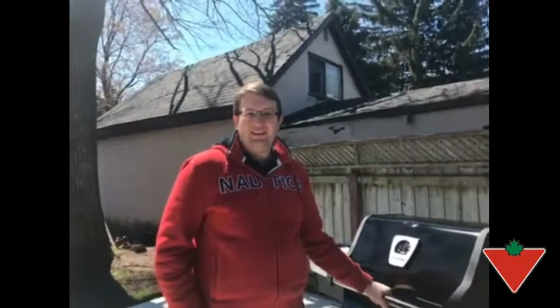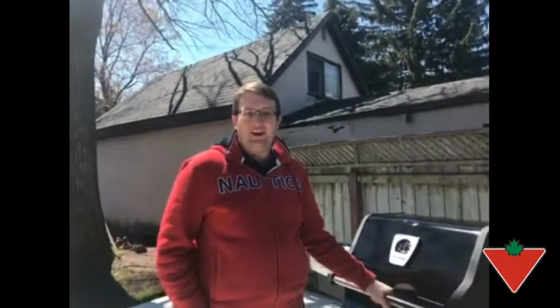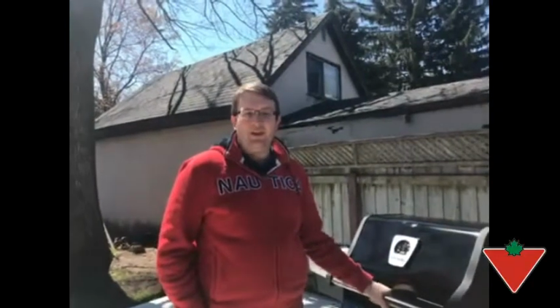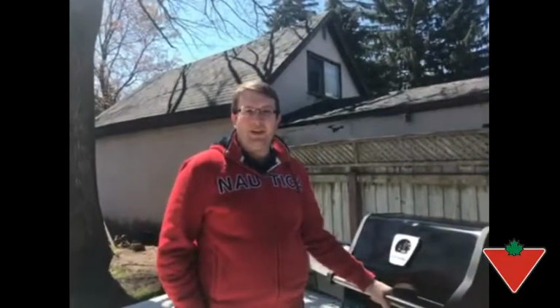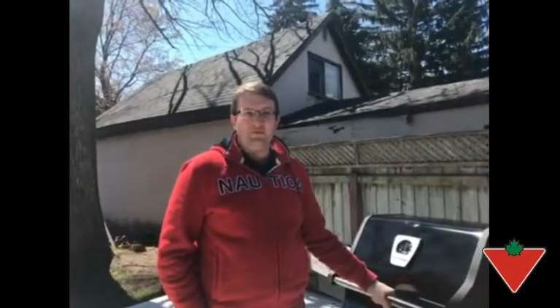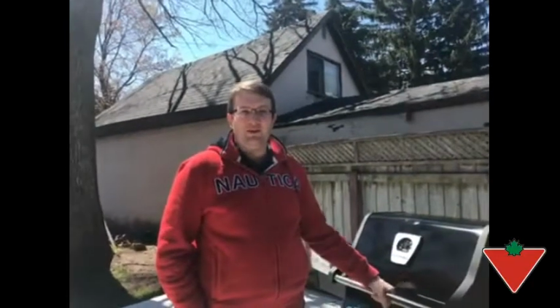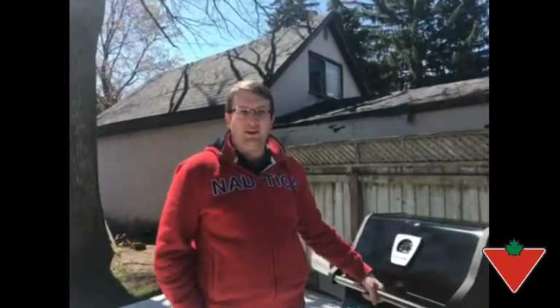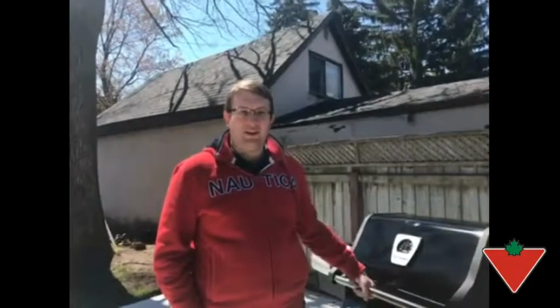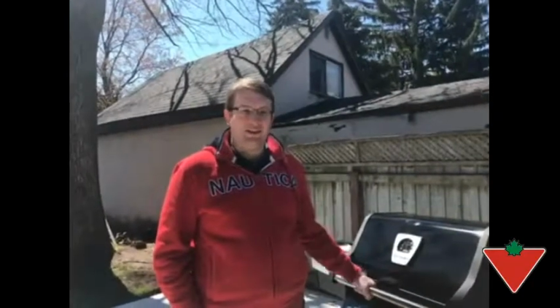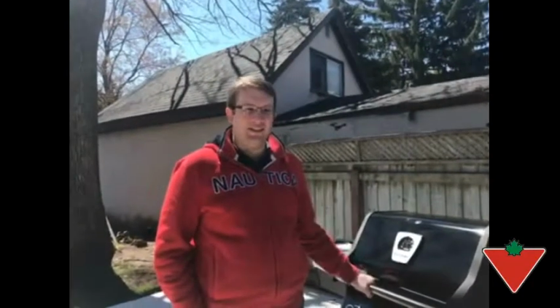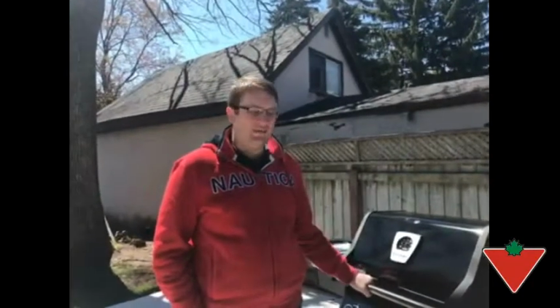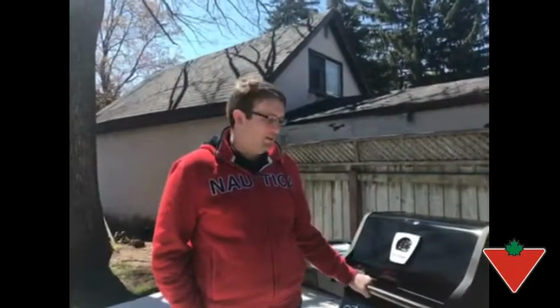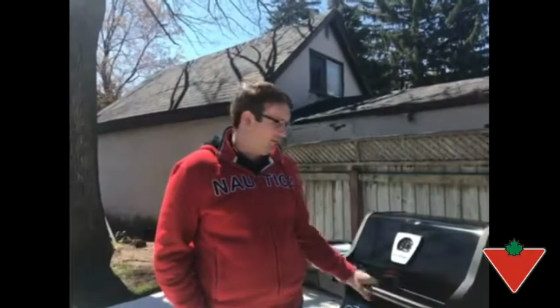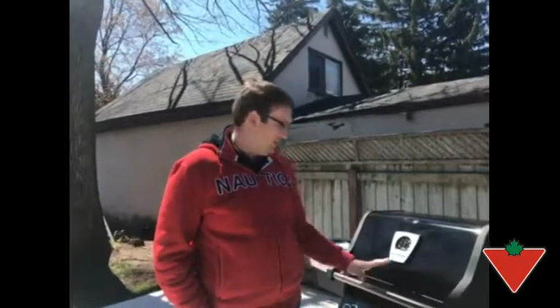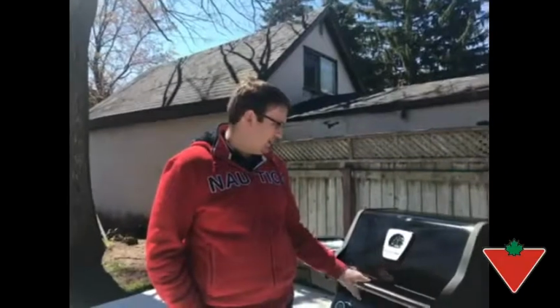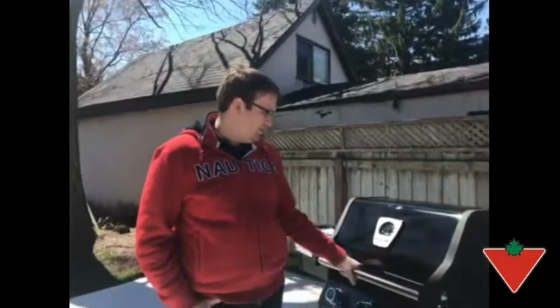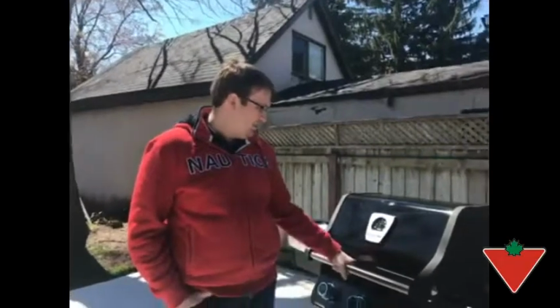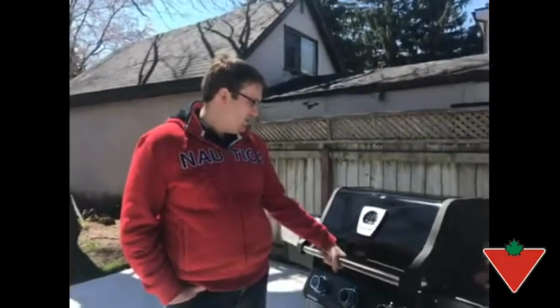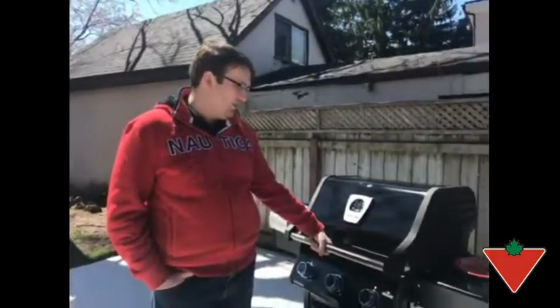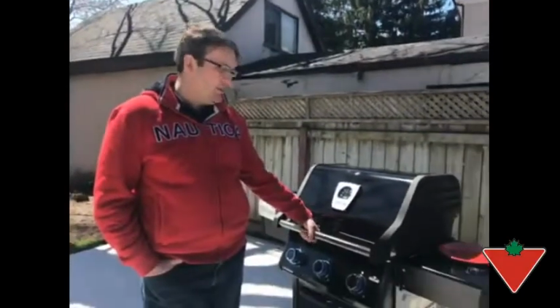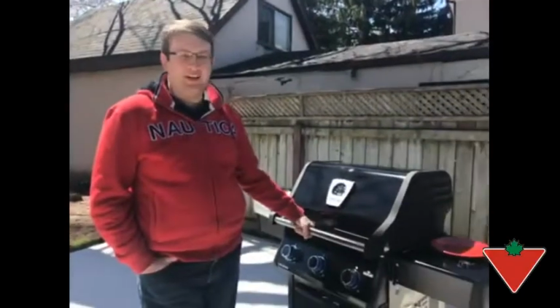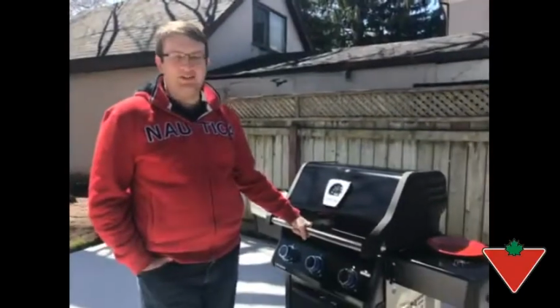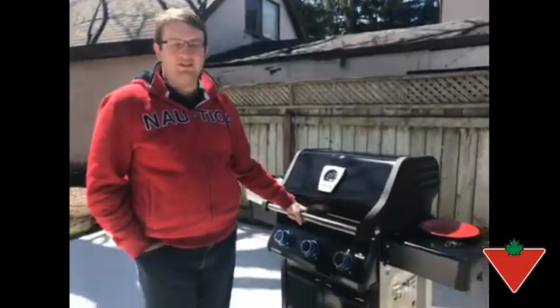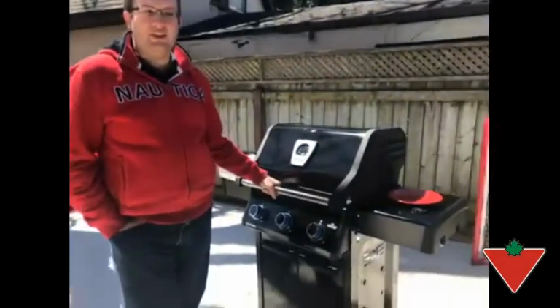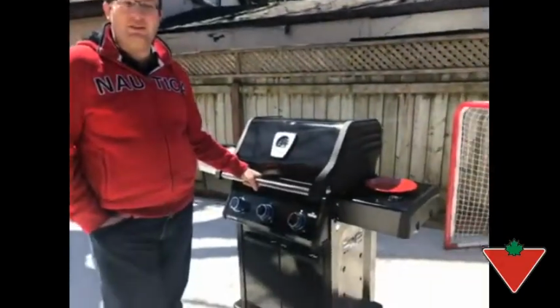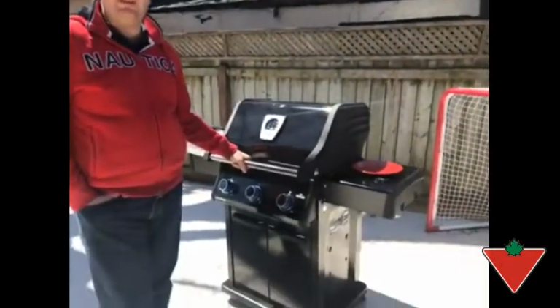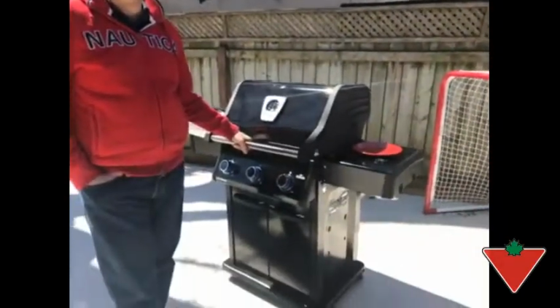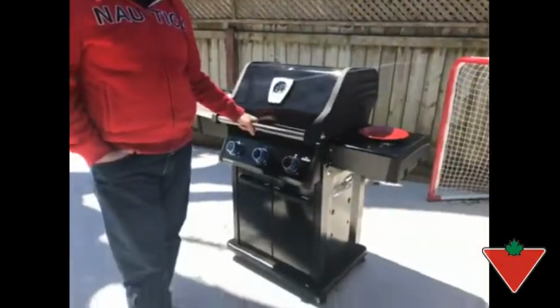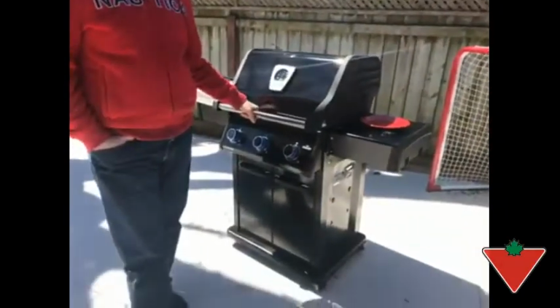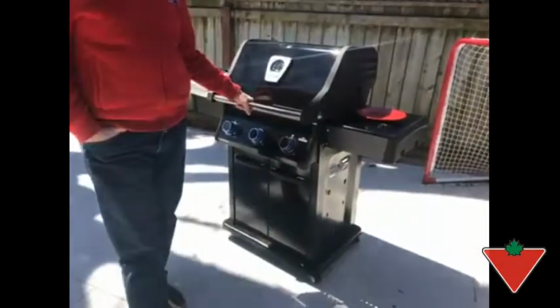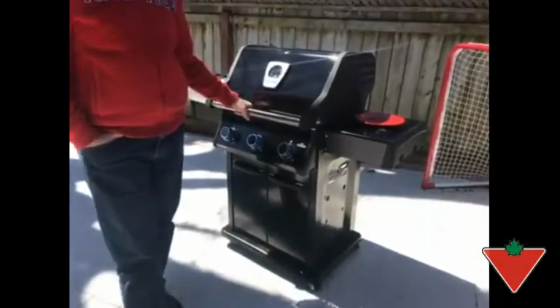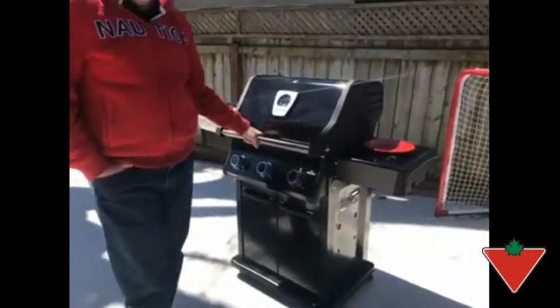Hi, my name is Nathan from Ontario. Canadian Tire Tested for Life sent me this Napoleon Legend LD3 BBQ for testing.